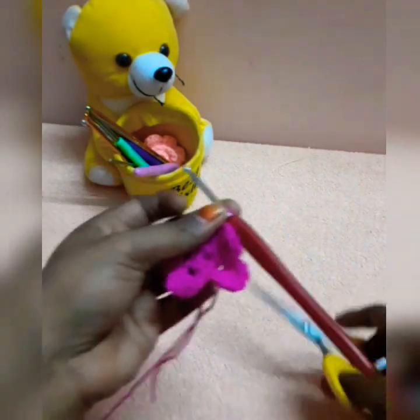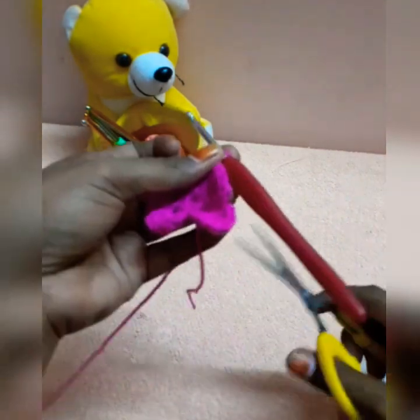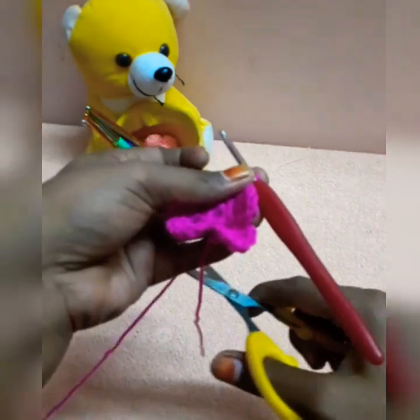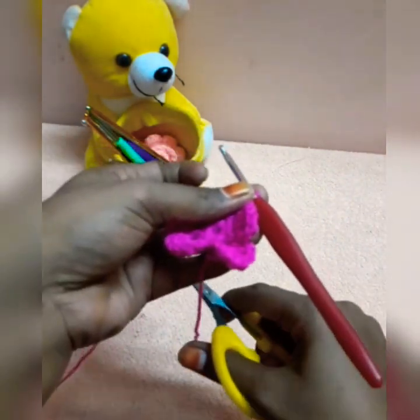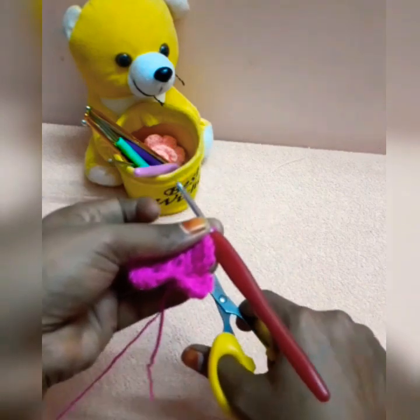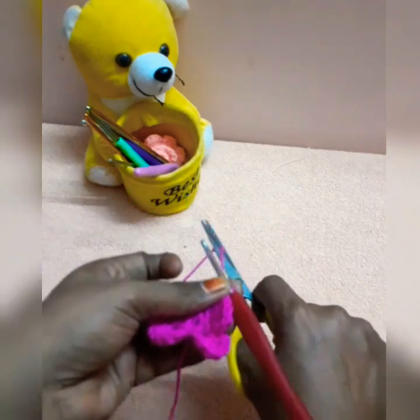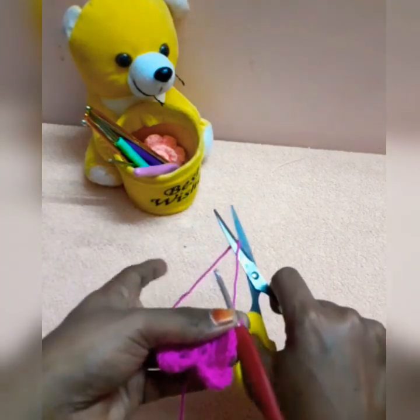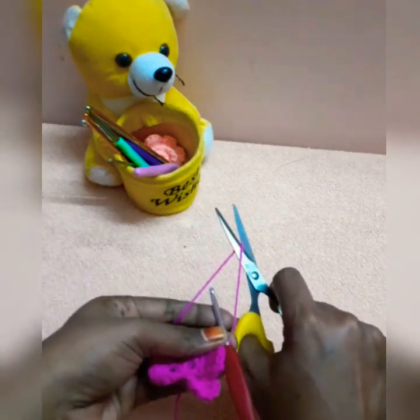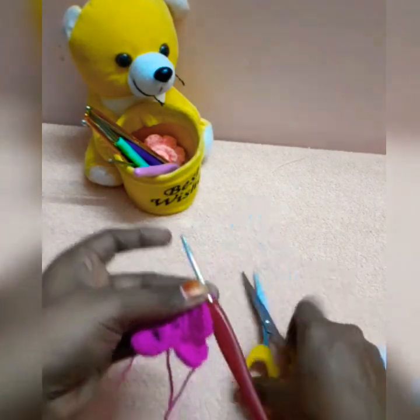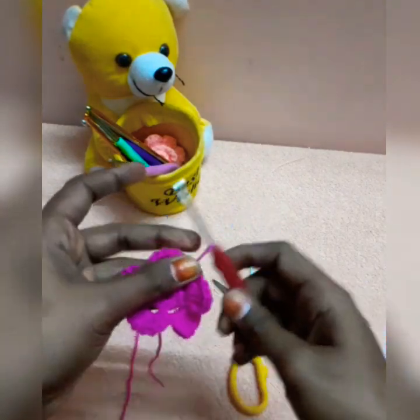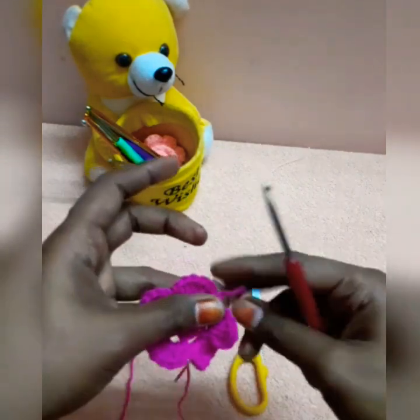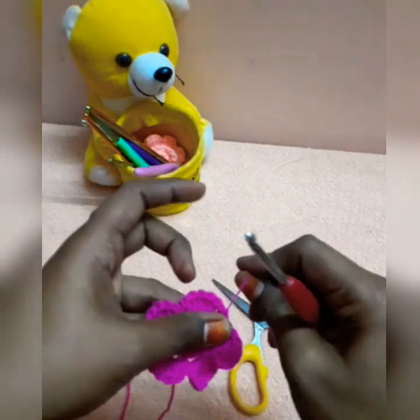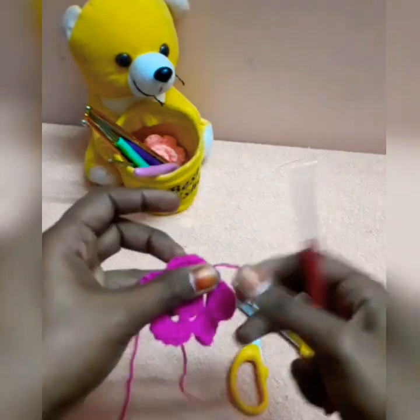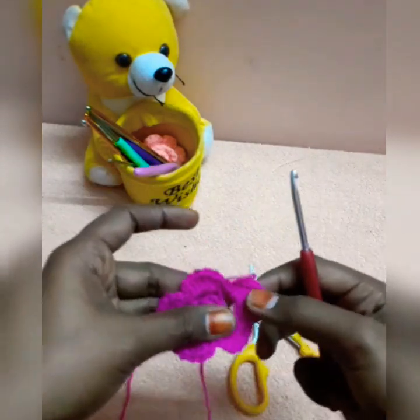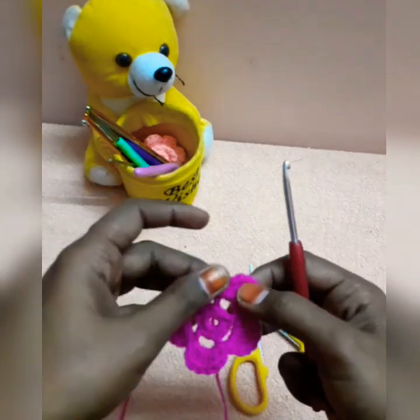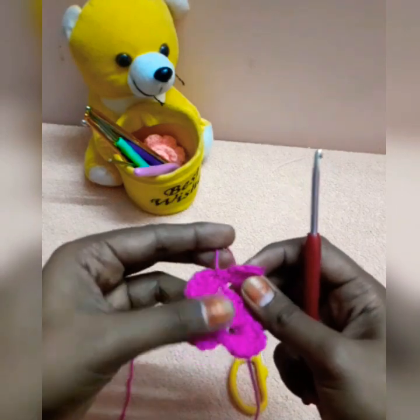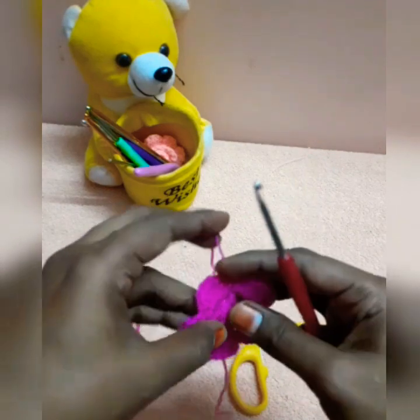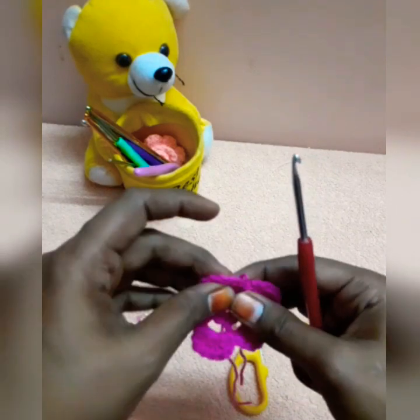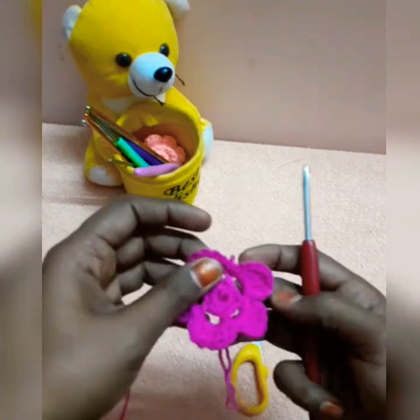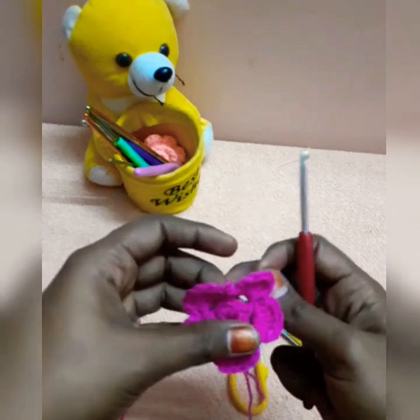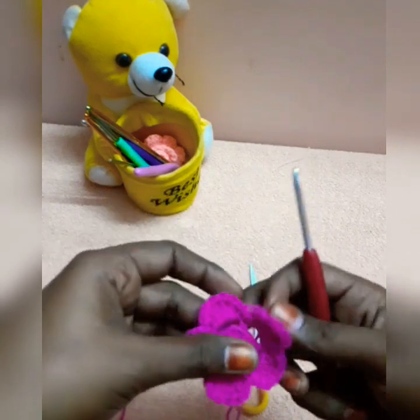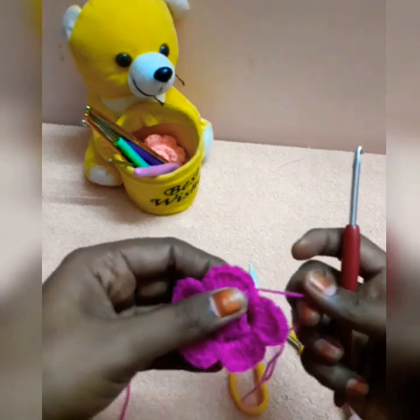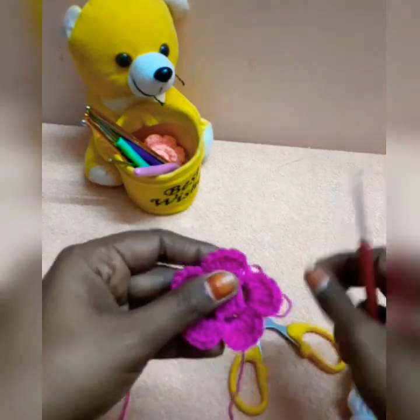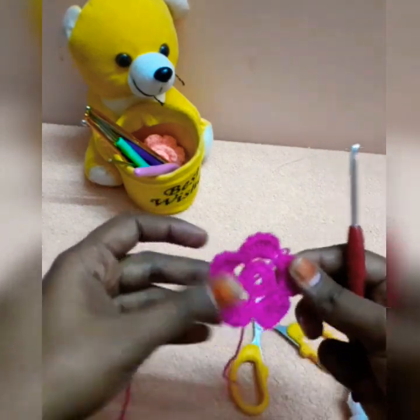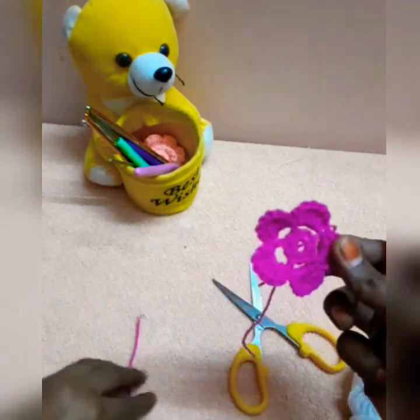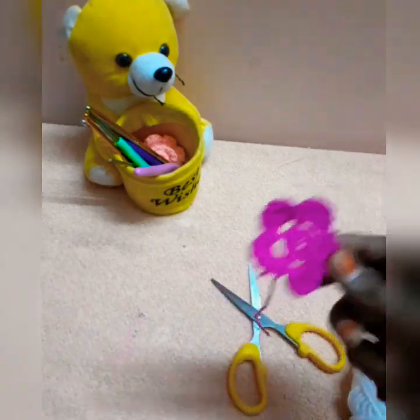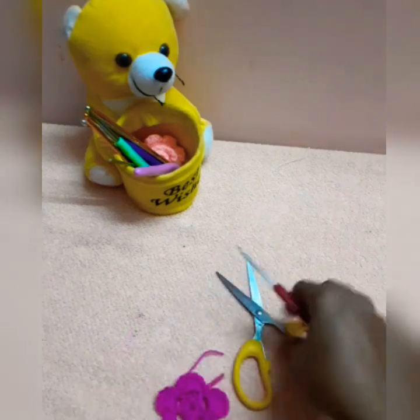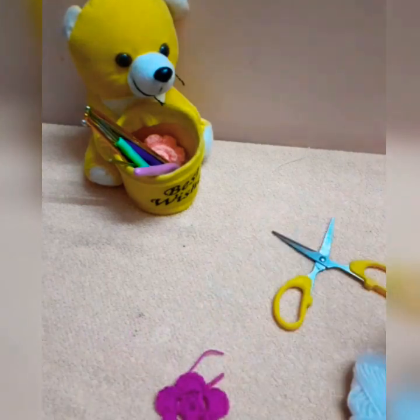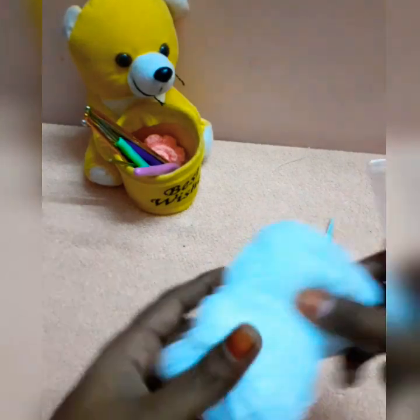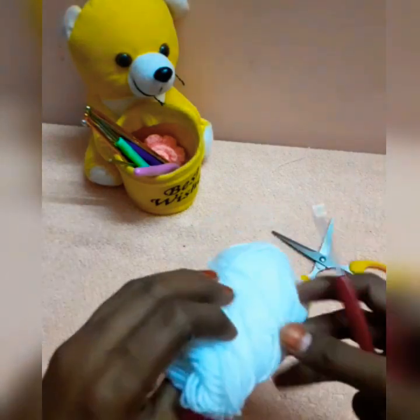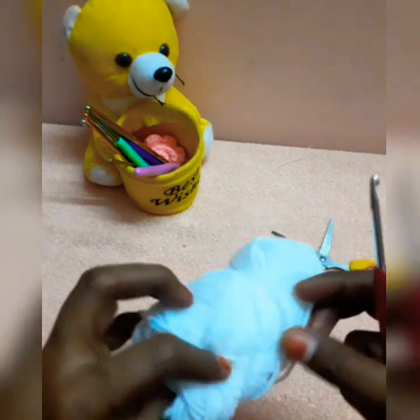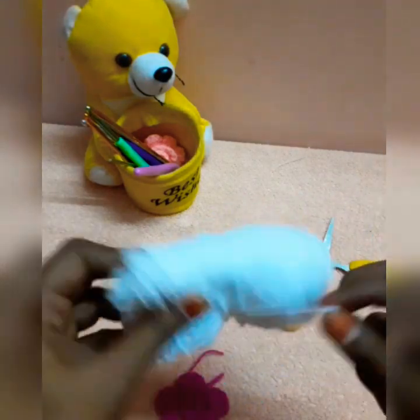You can cut the flower in the same space. Then you can cut the flower in the same space.